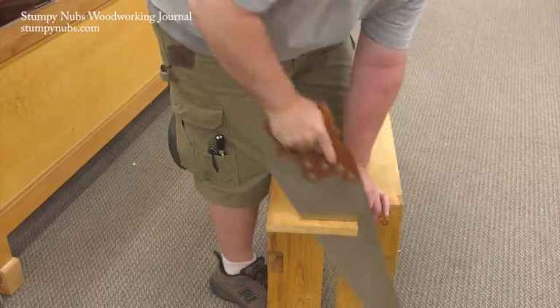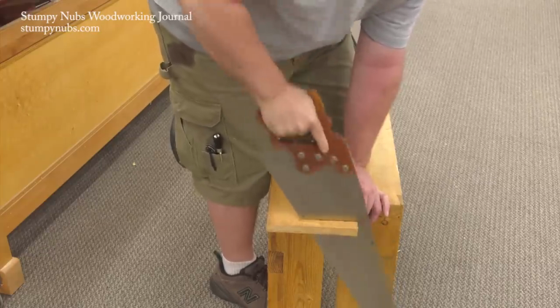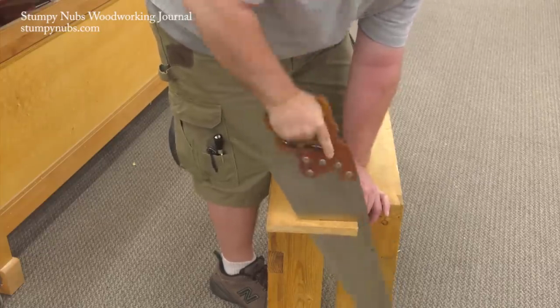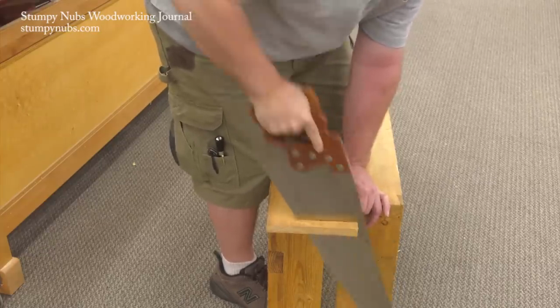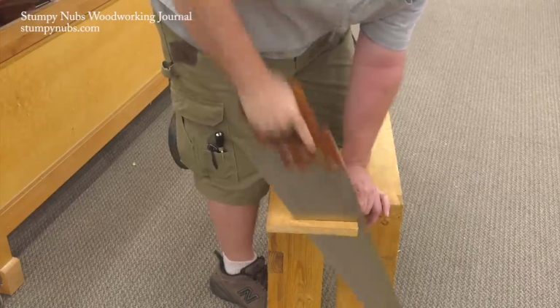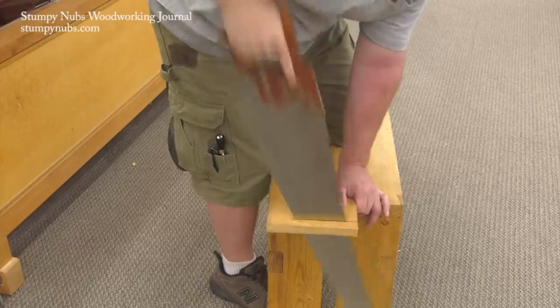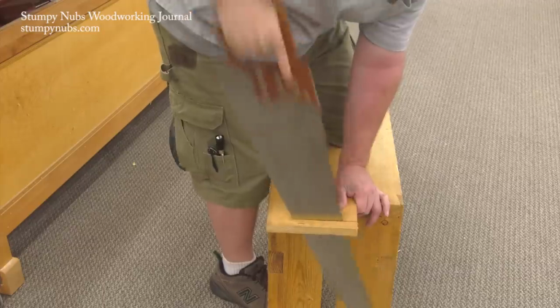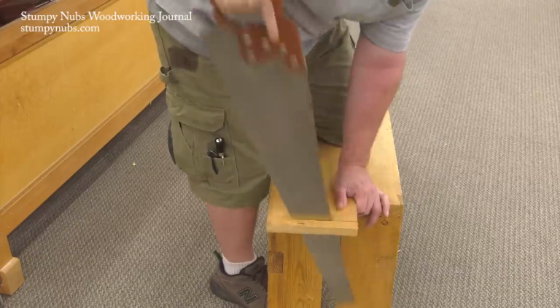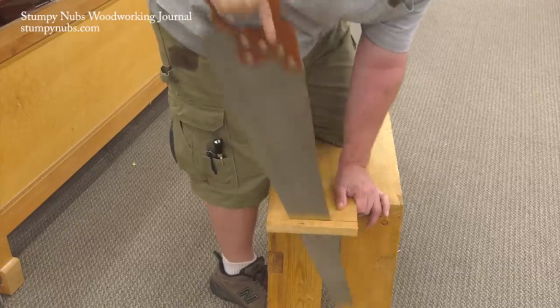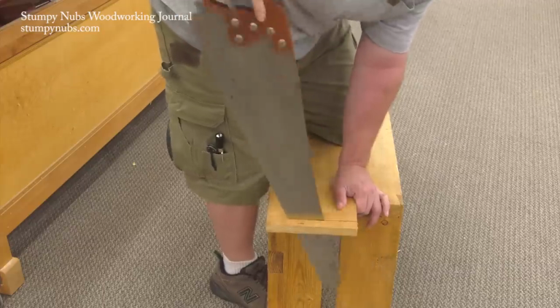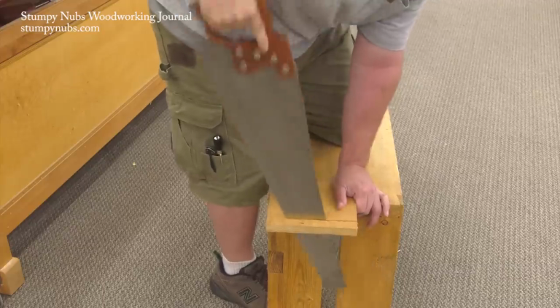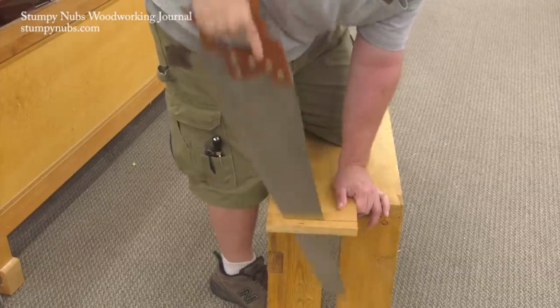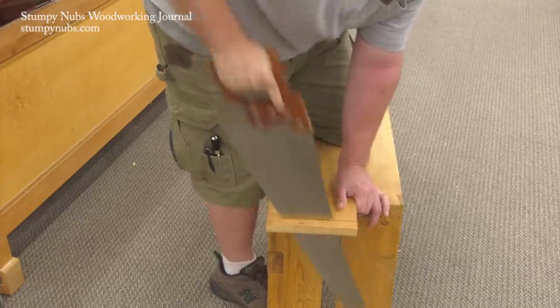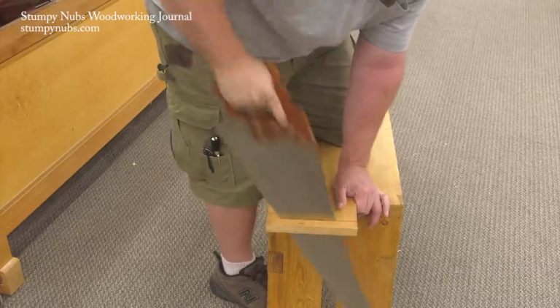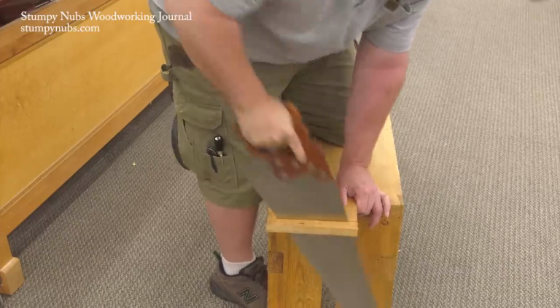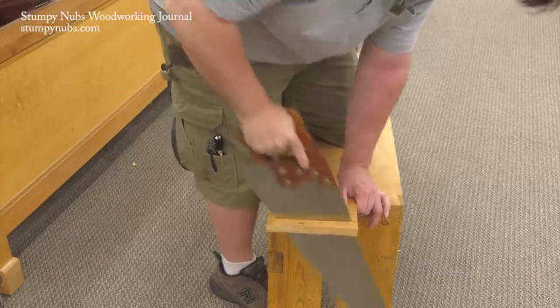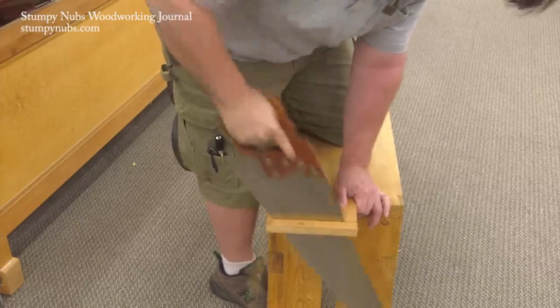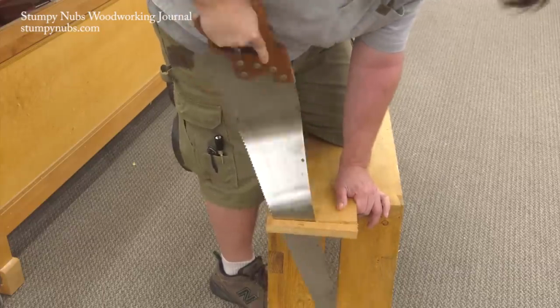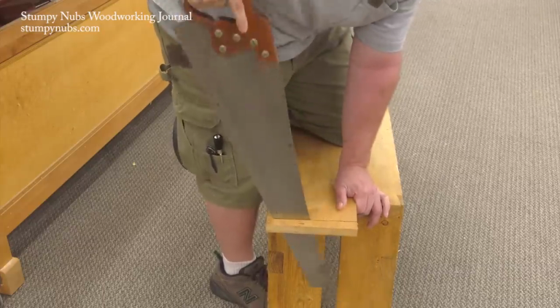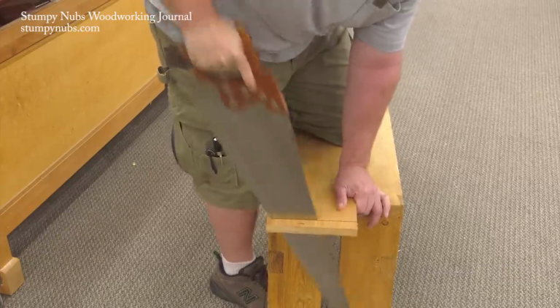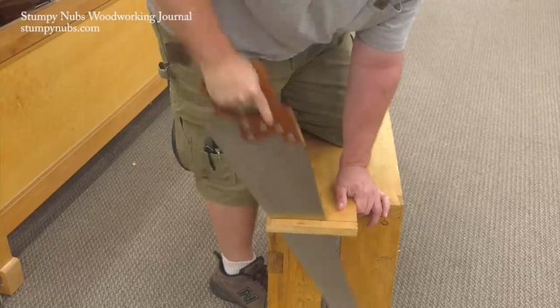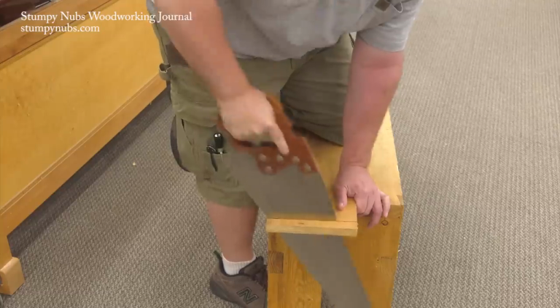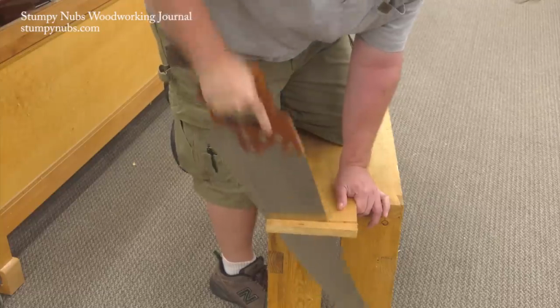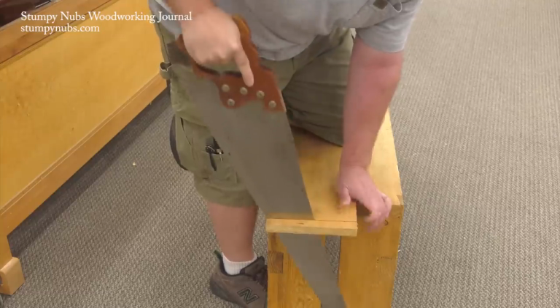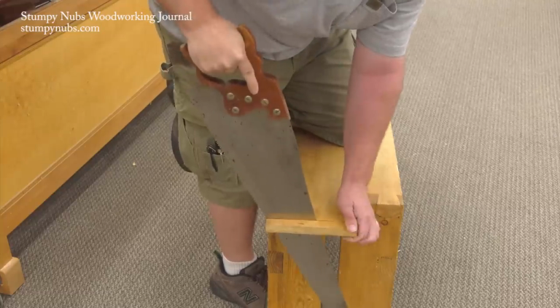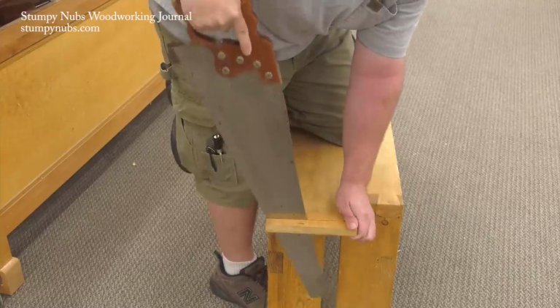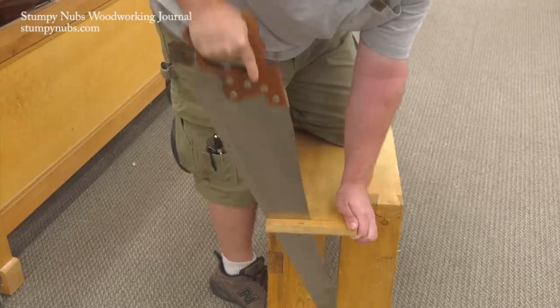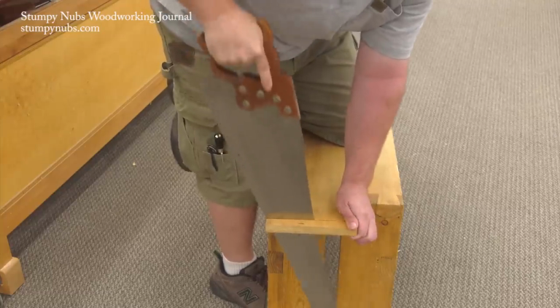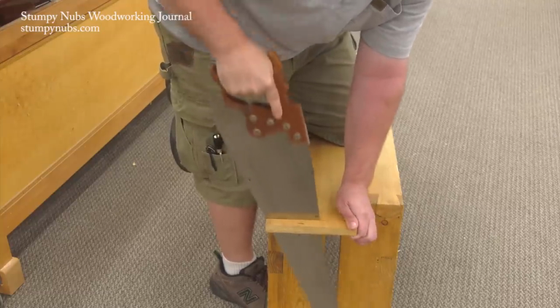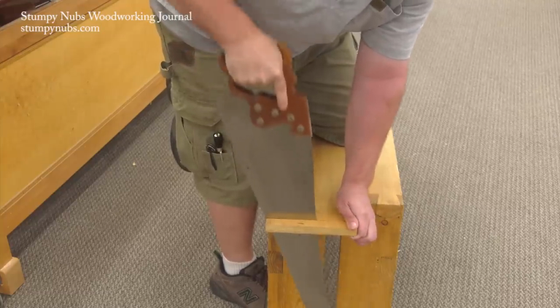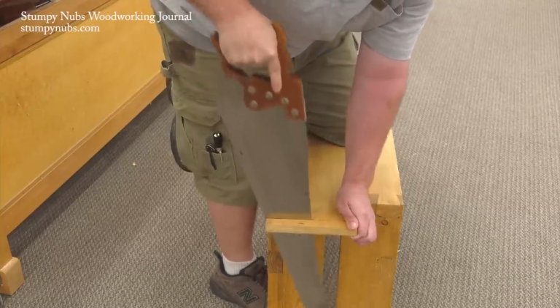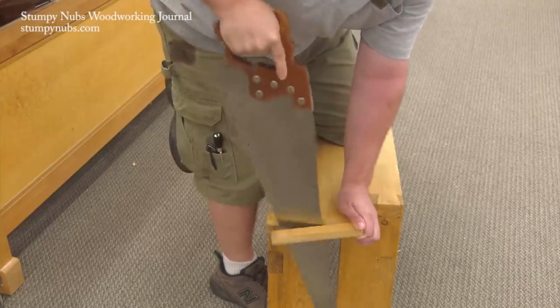Even power tool woodworkers must occasionally rip long boards to length before they machine them. A sawbench and a sharp cross-cut saw is often quicker than getting out and plugging in a circular saw, and it is definitely quieter.